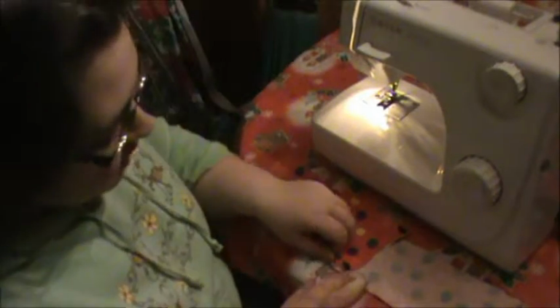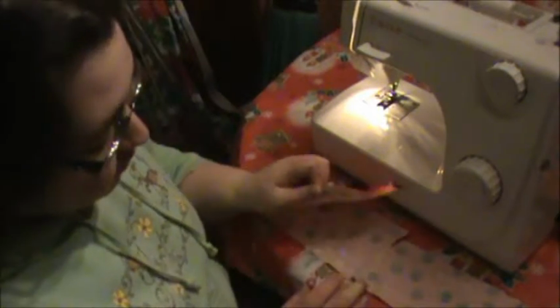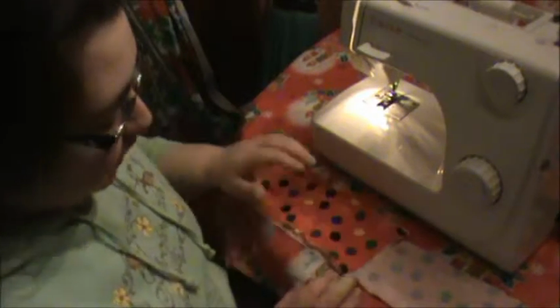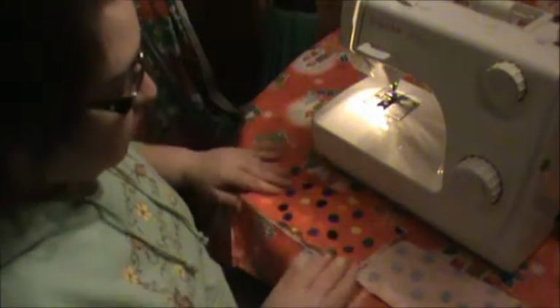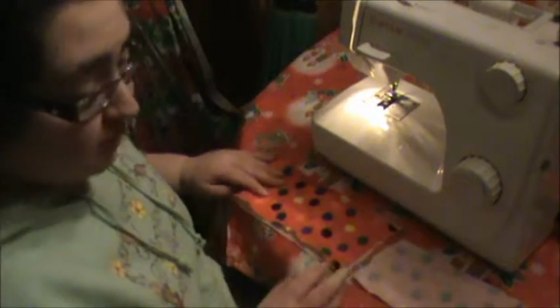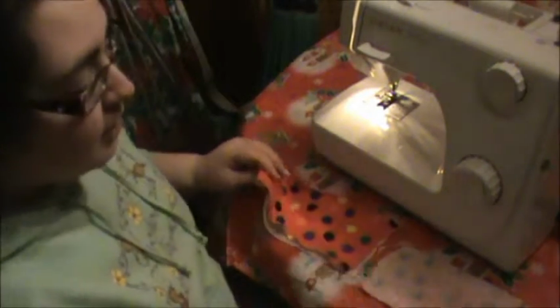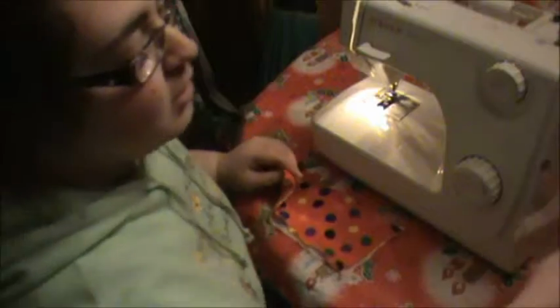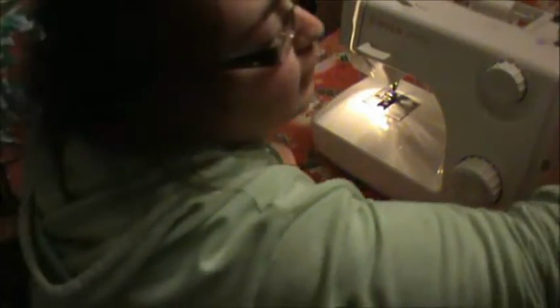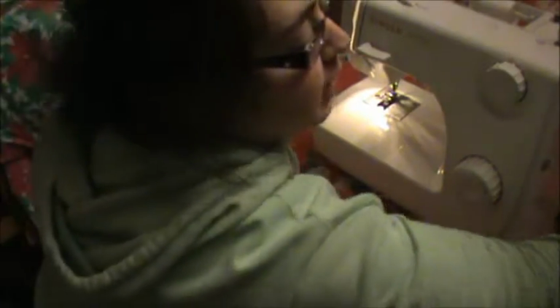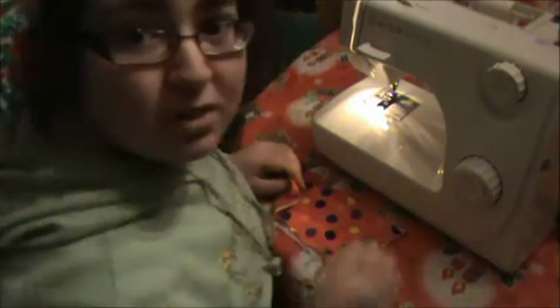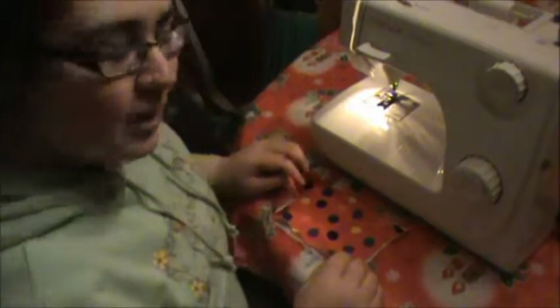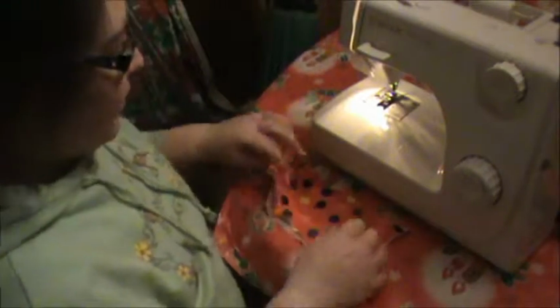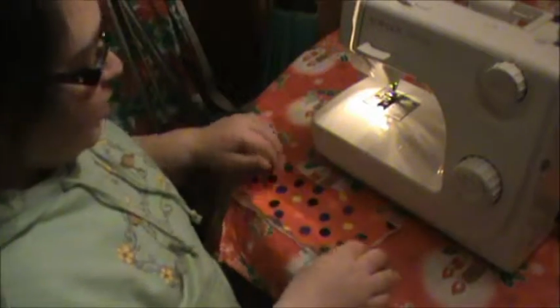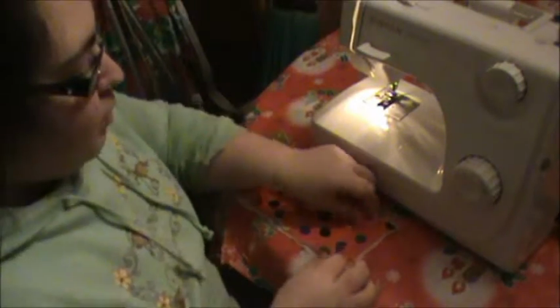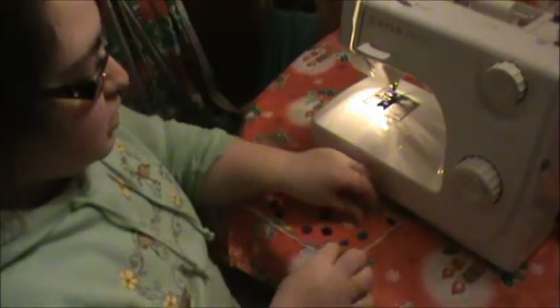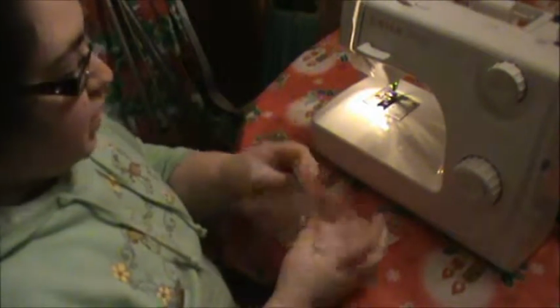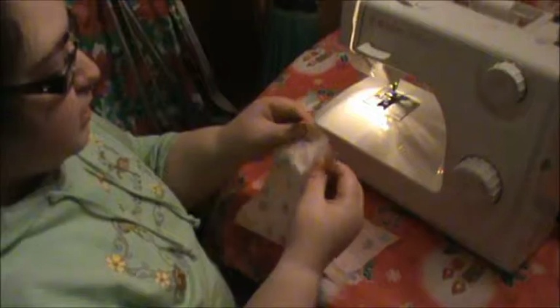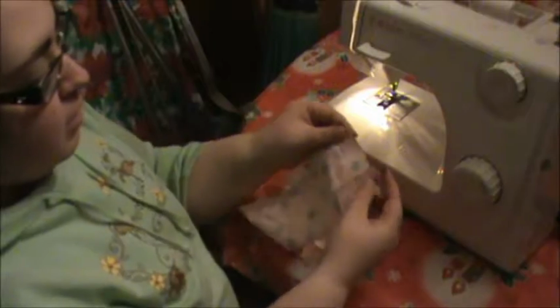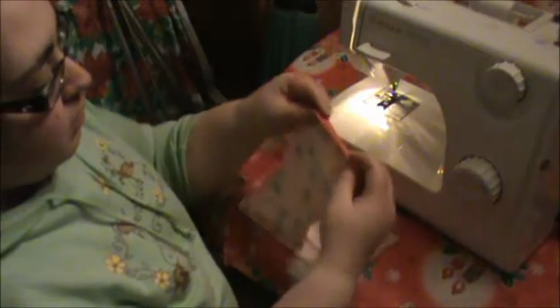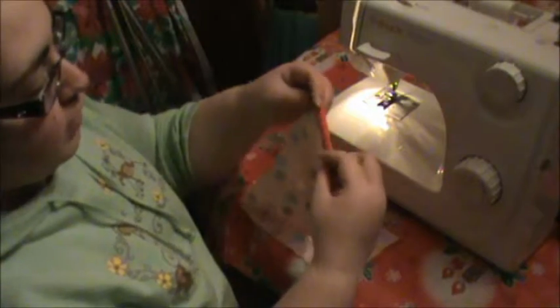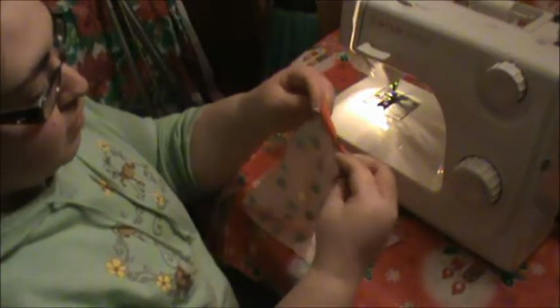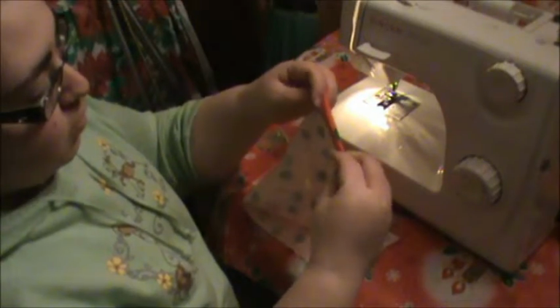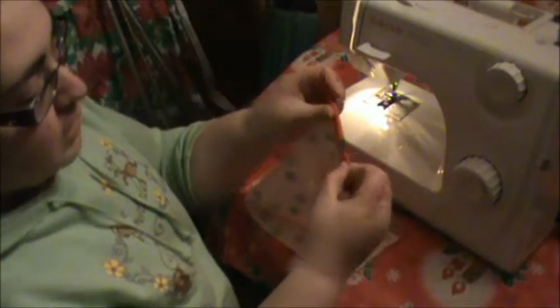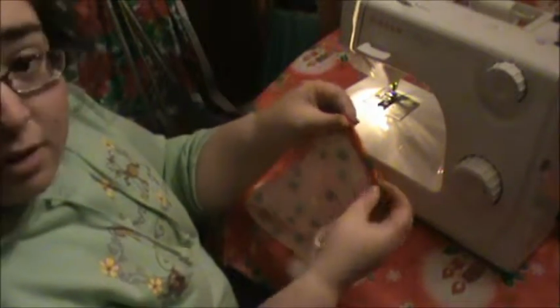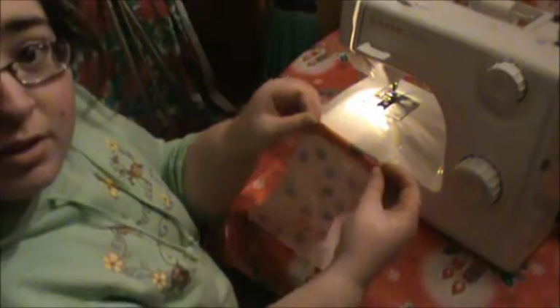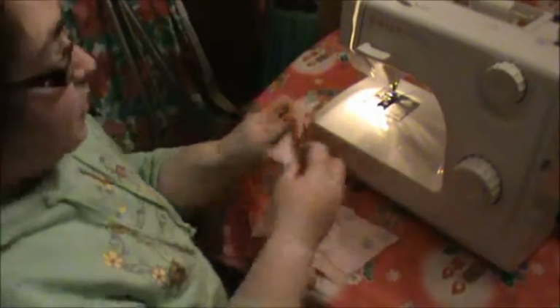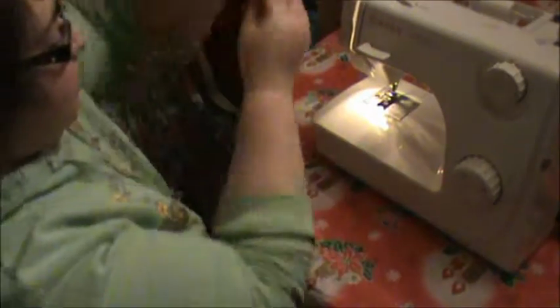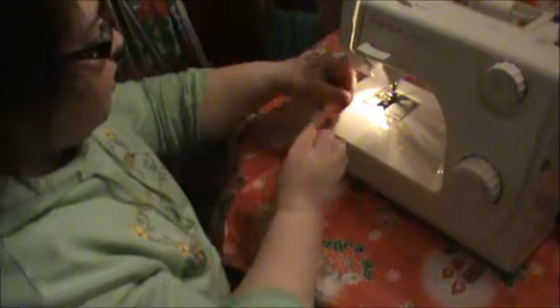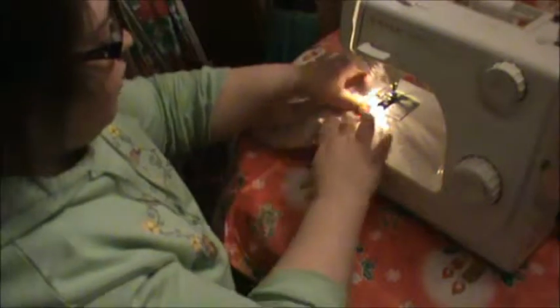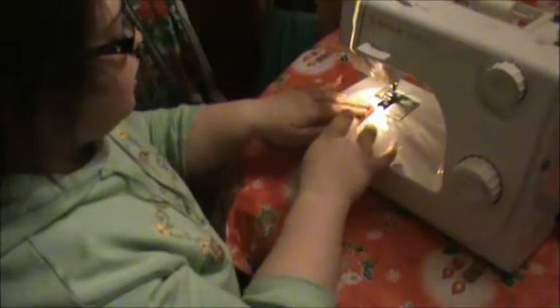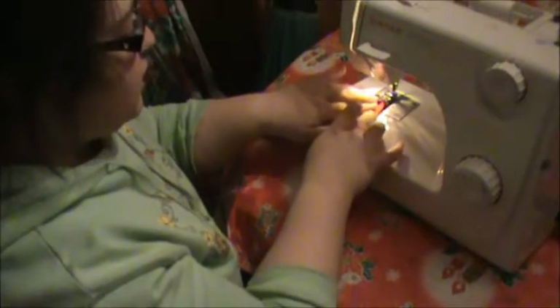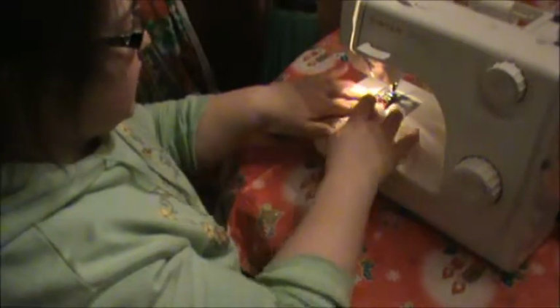It's already folded in half, and I've cut it, so we're going to put the other piece away. We're going to start with the tops, fold them about 1cm, and we're going to just do a straight stitch.